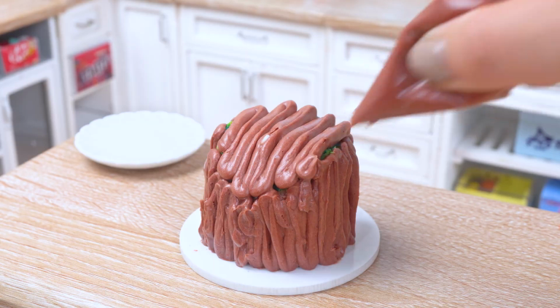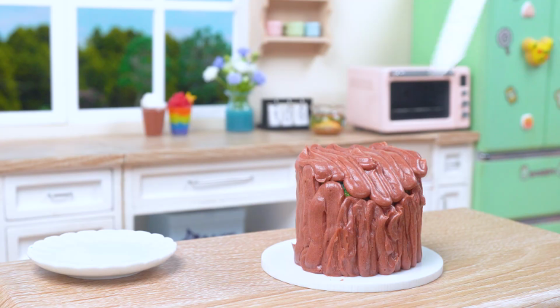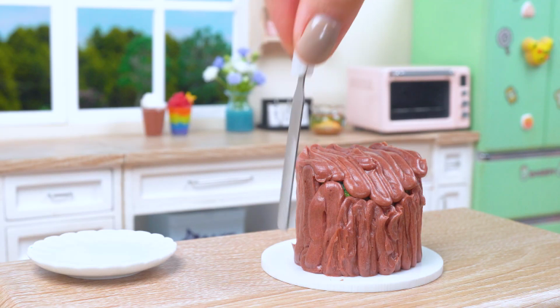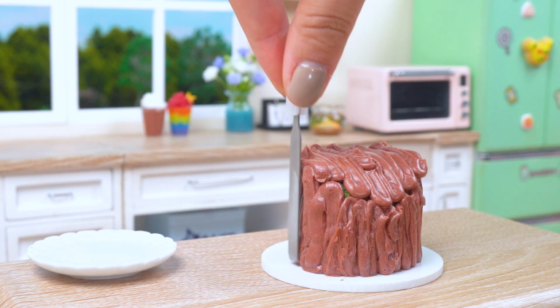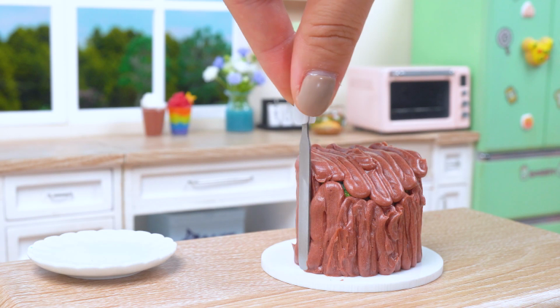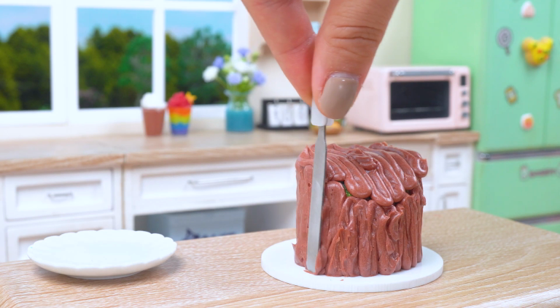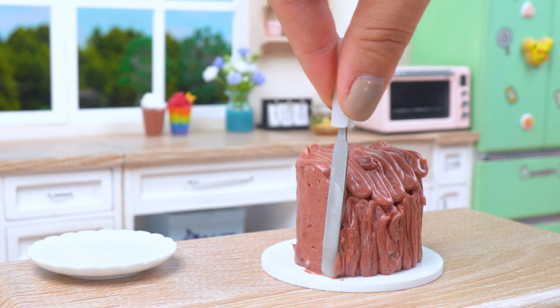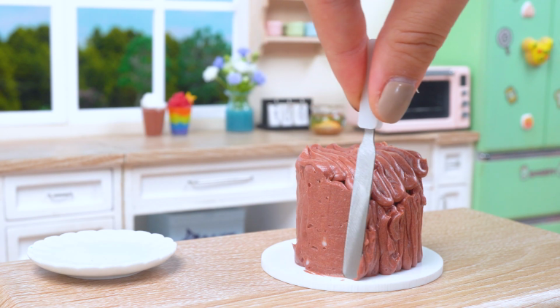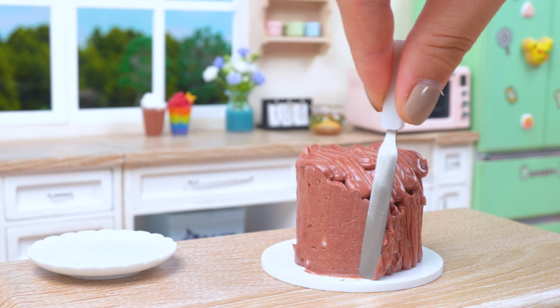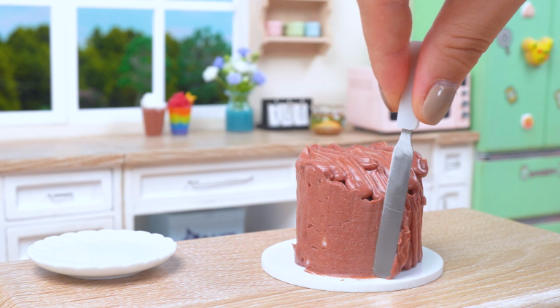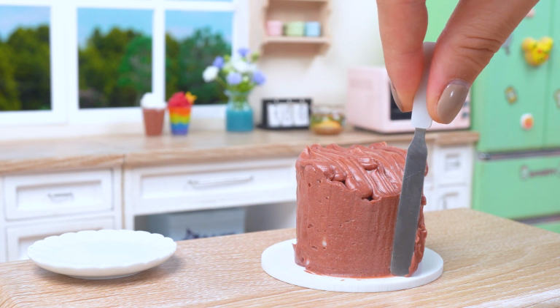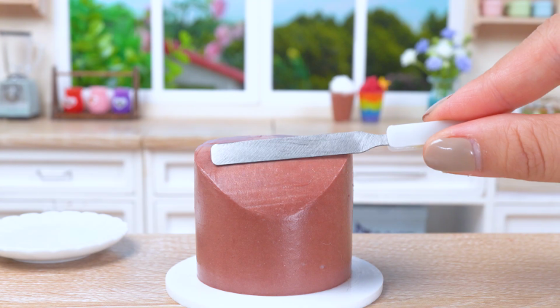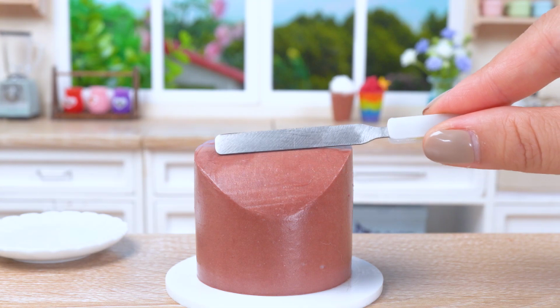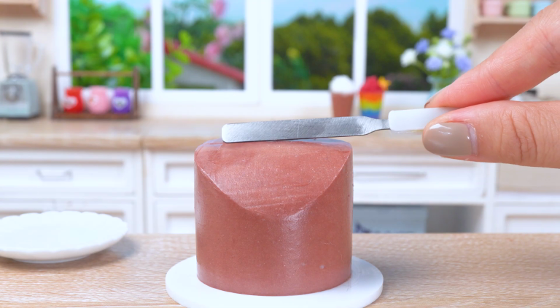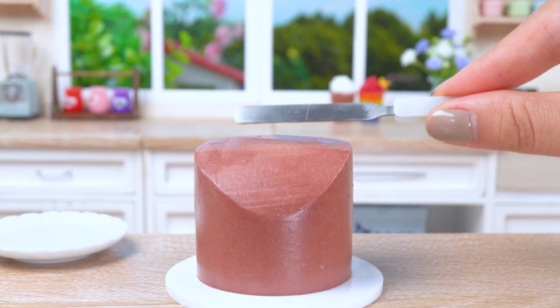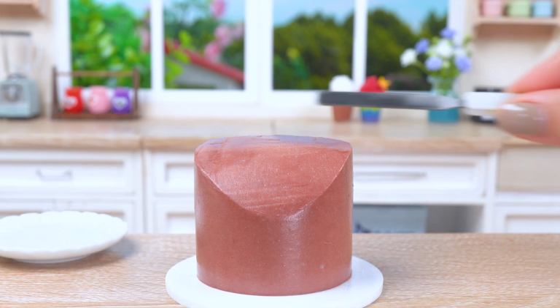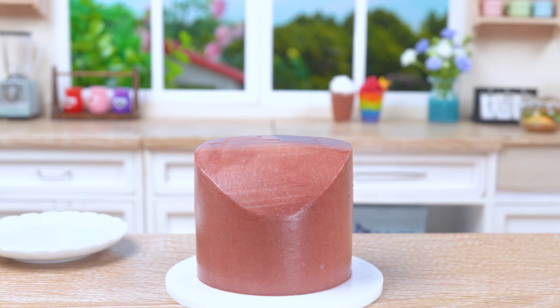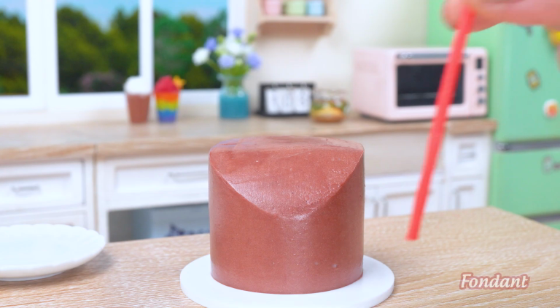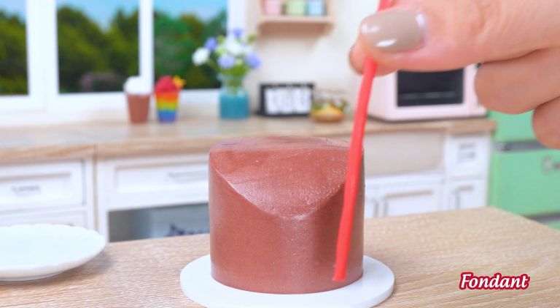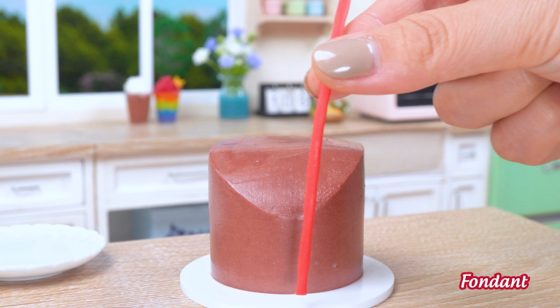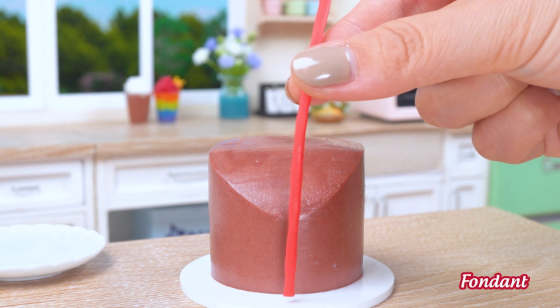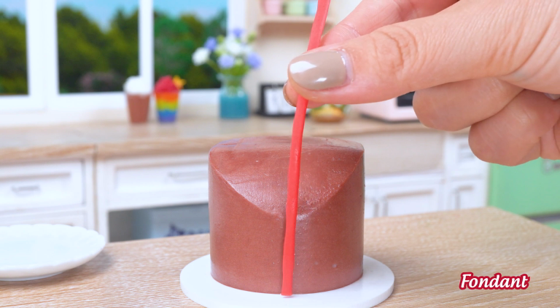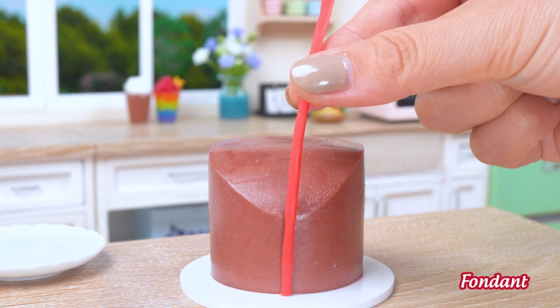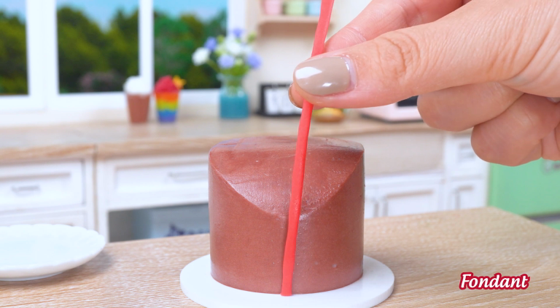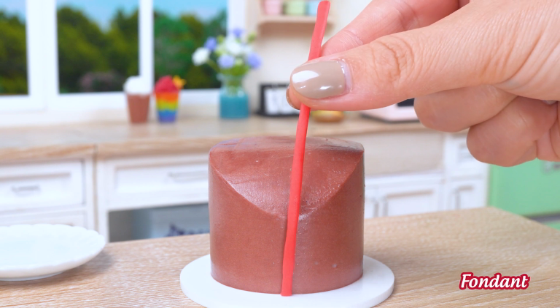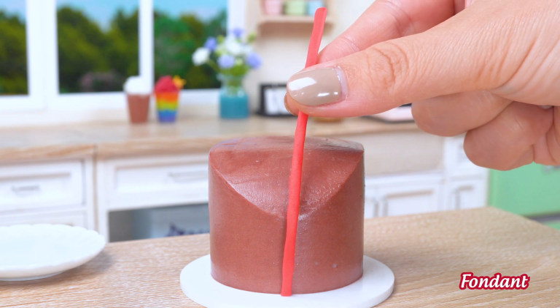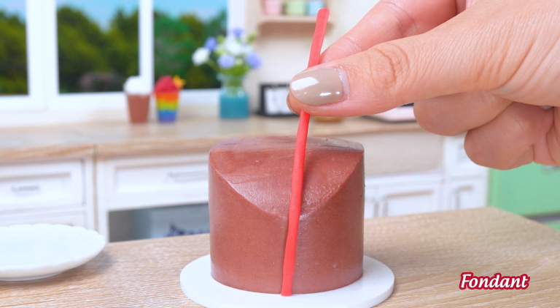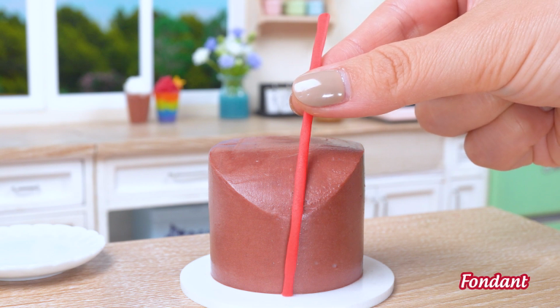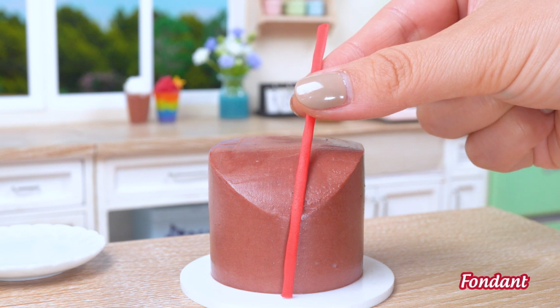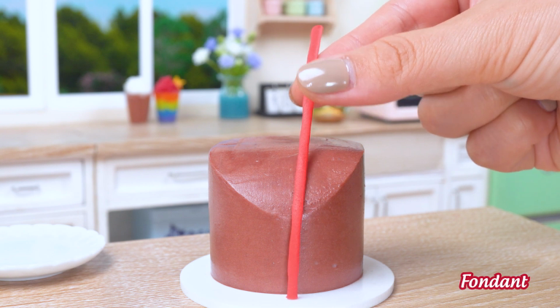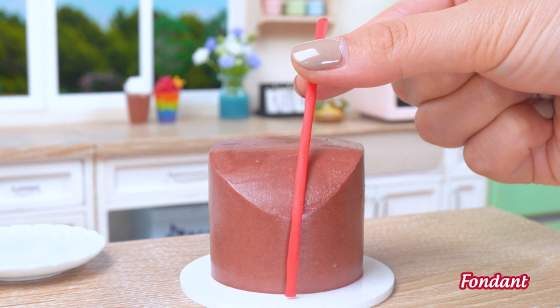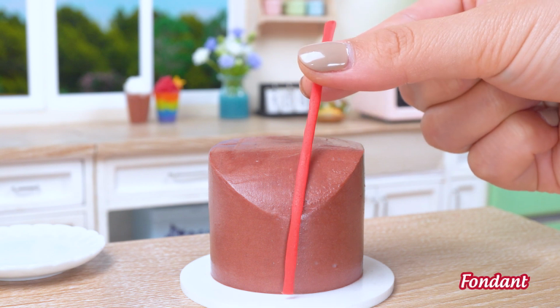This cake is a work of art! But wait — it's not finished yet! Now for the fun part — let's make it the most colorful rainbow ever!